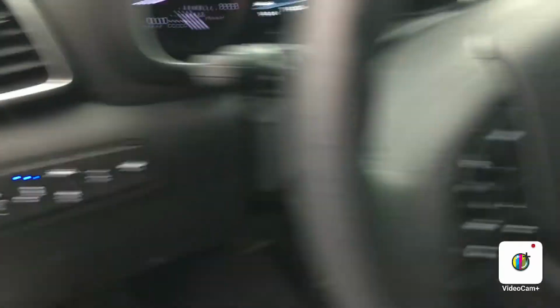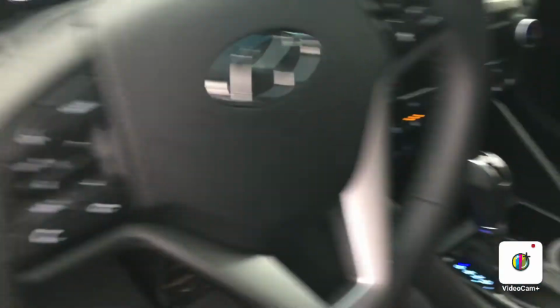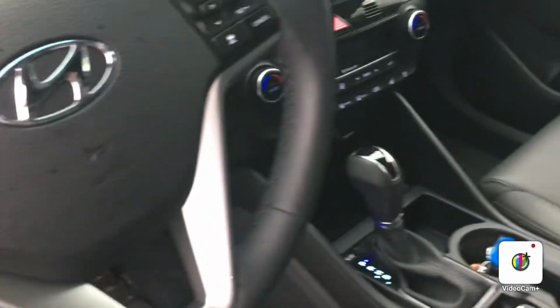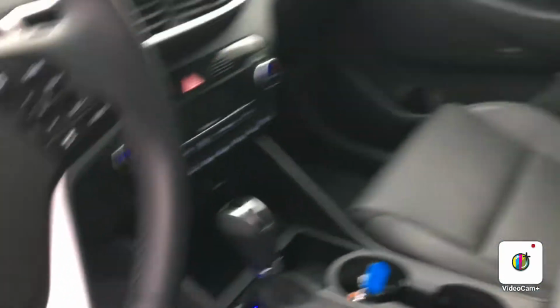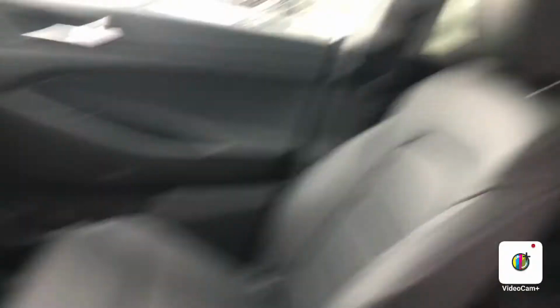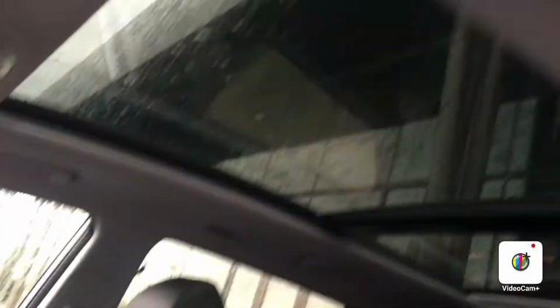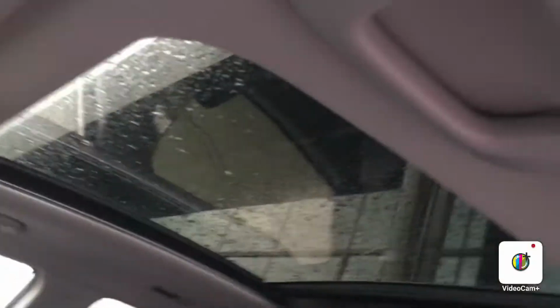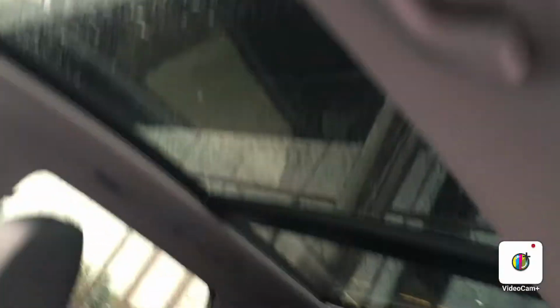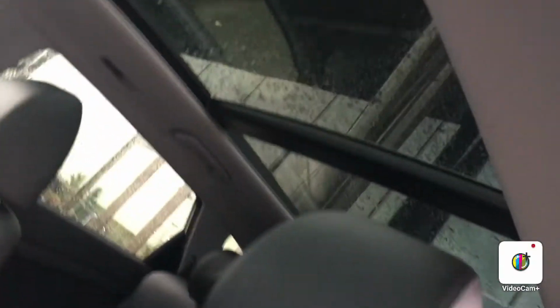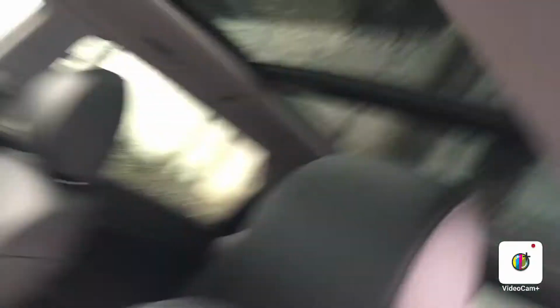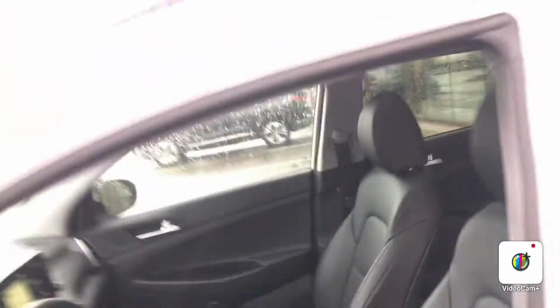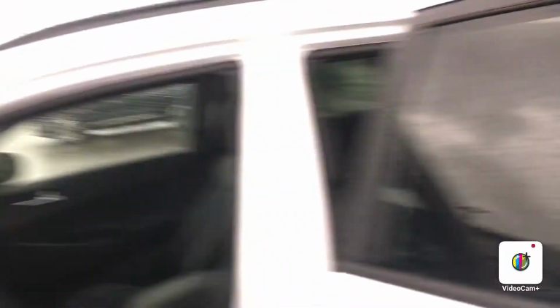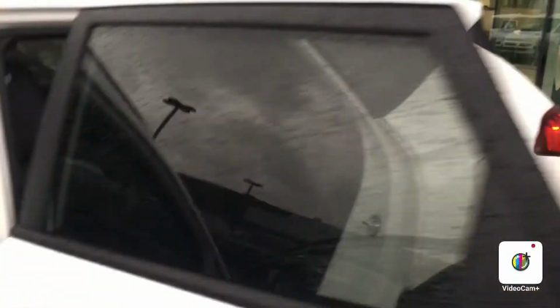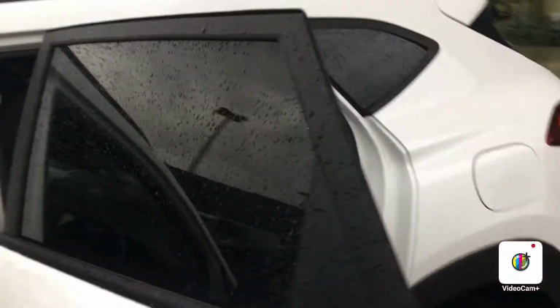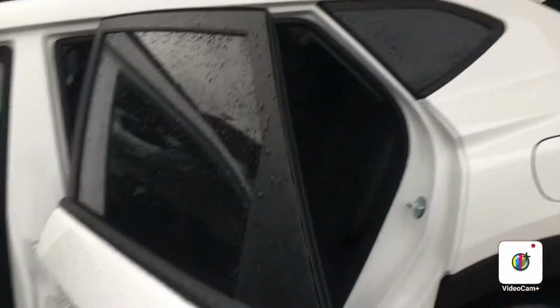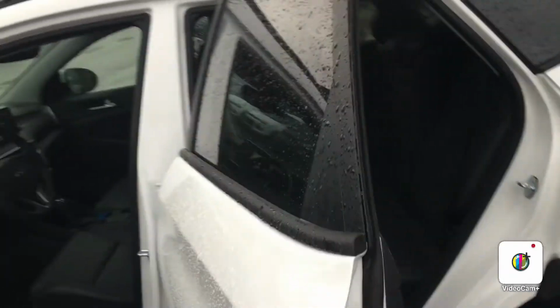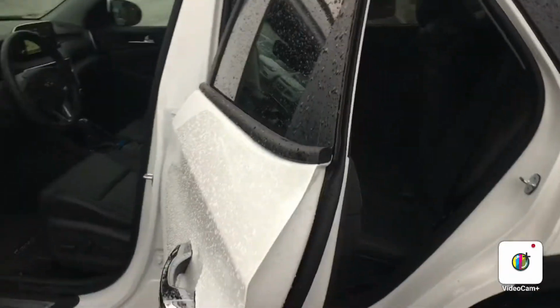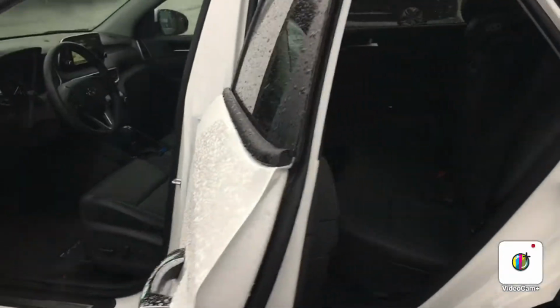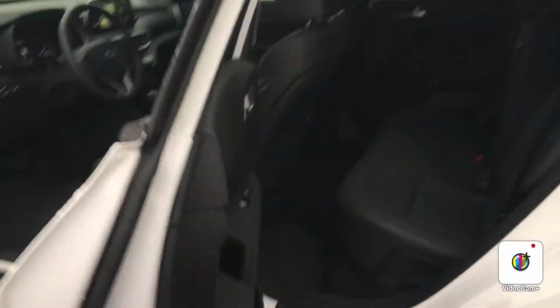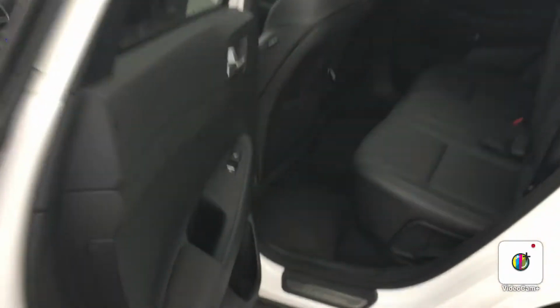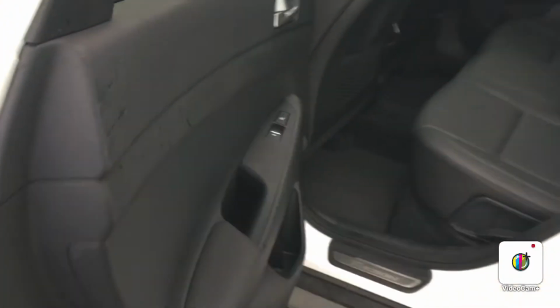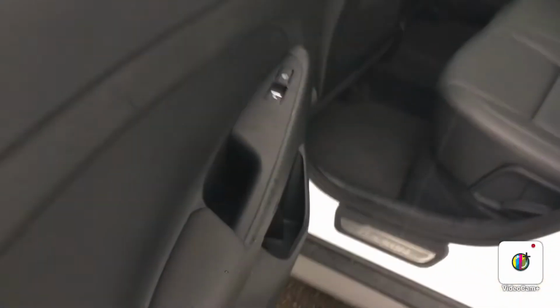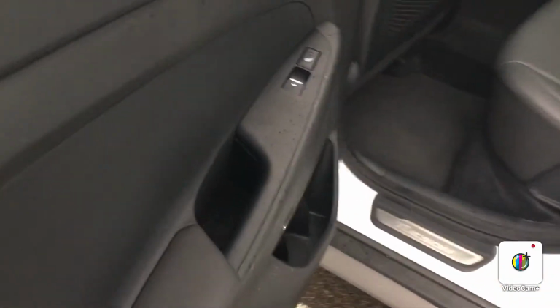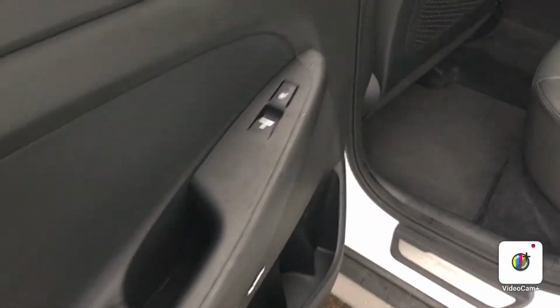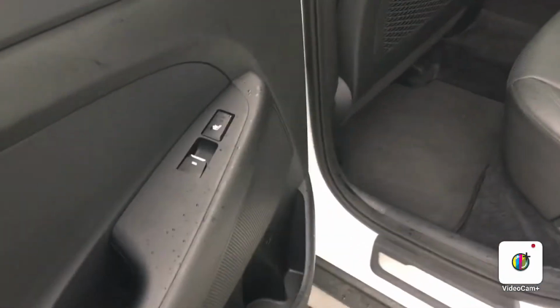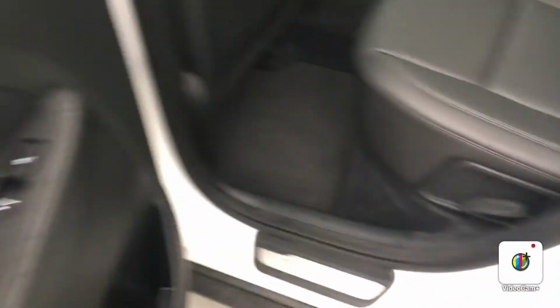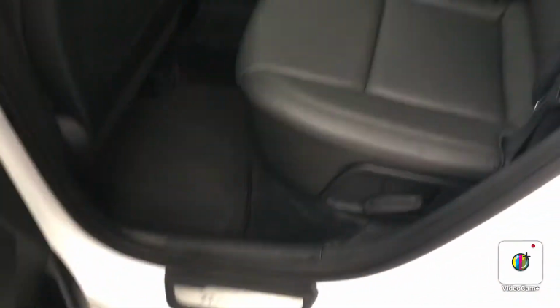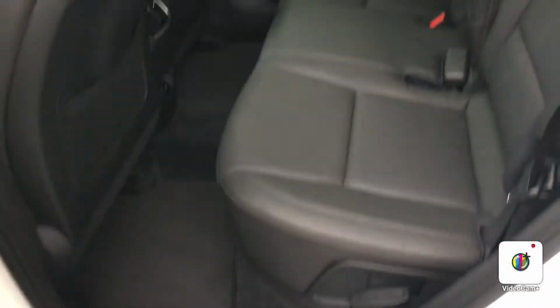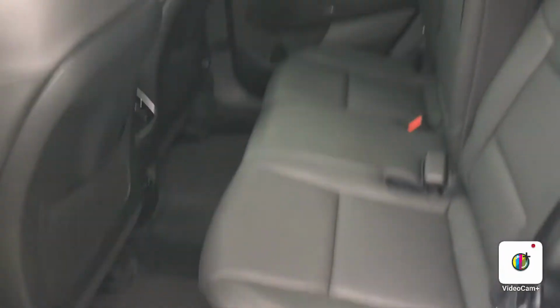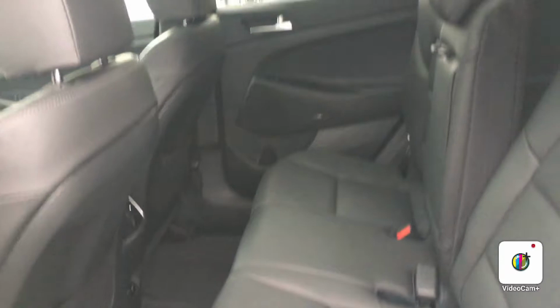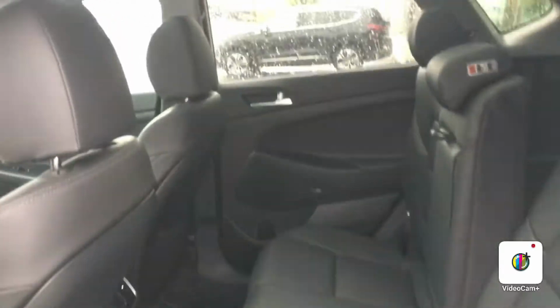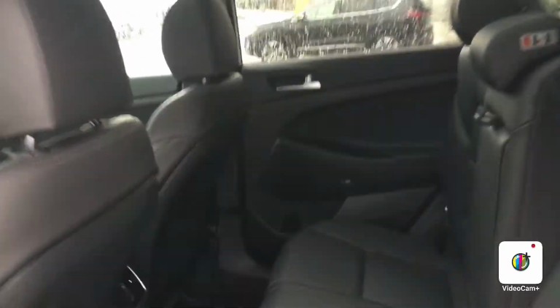You also have navigation, the Hyundai Blue Link, AC seats, heated seats, heated steering wheel, panel roof, leather interior, and power liftgate as well.